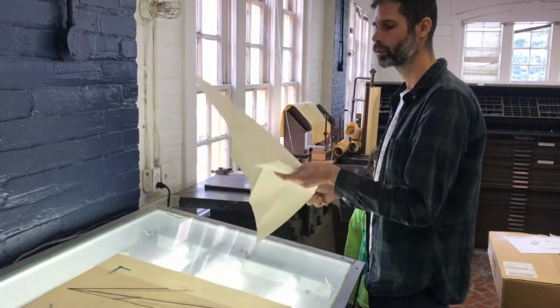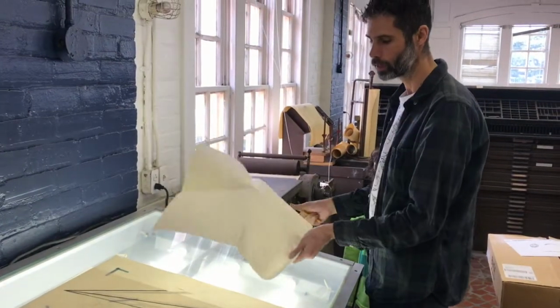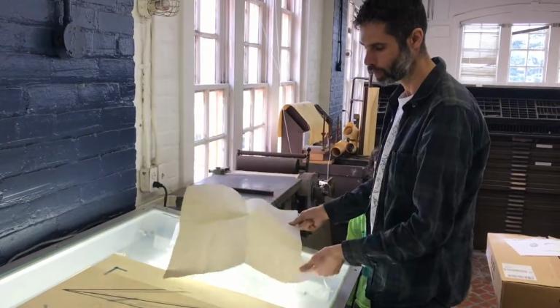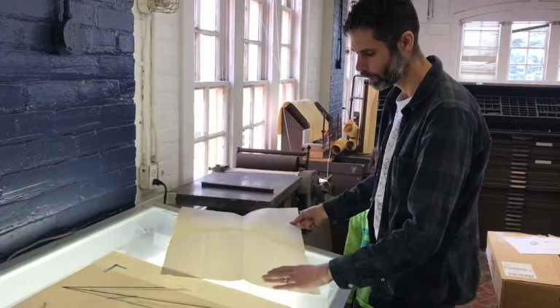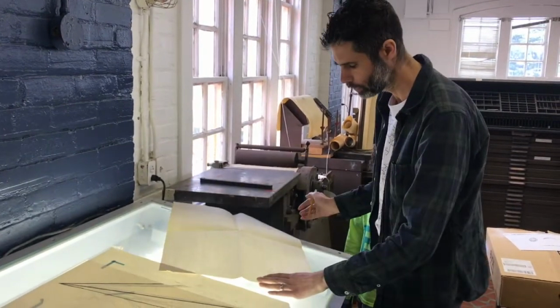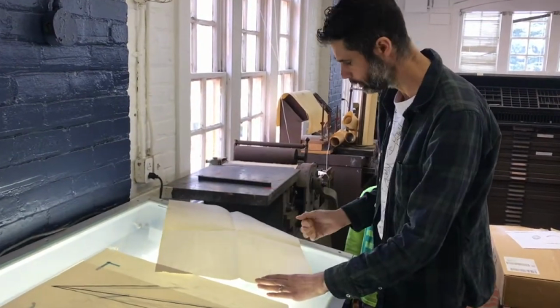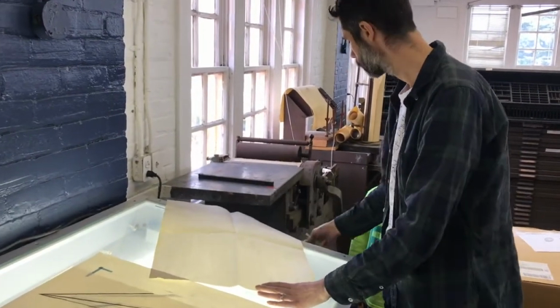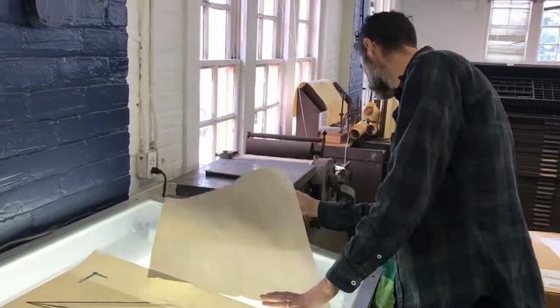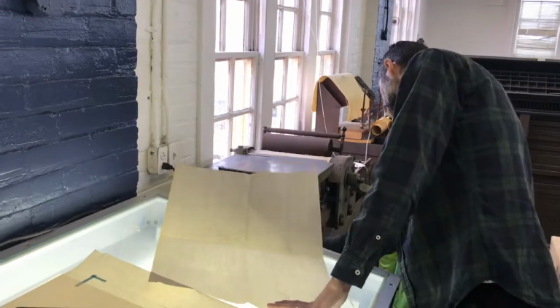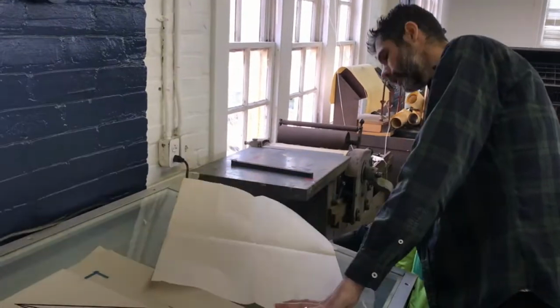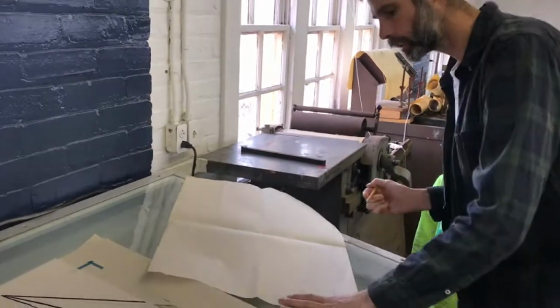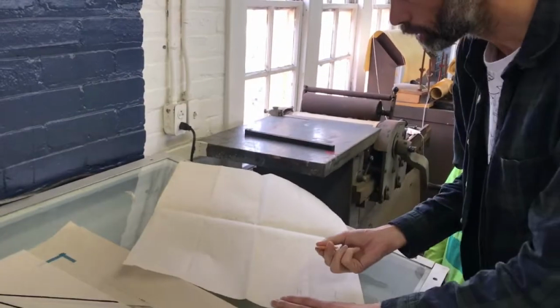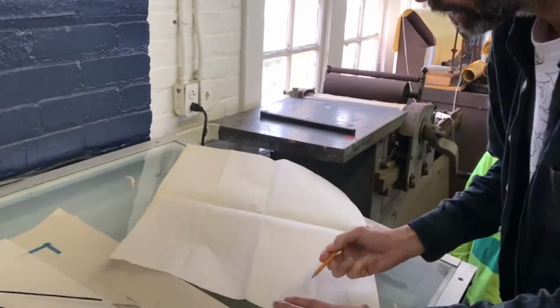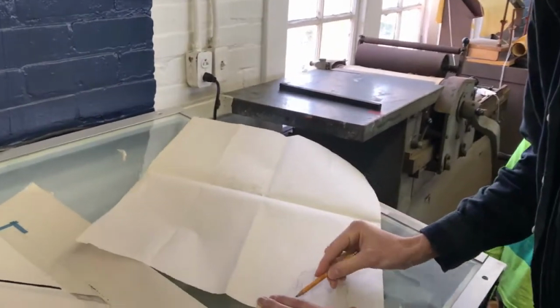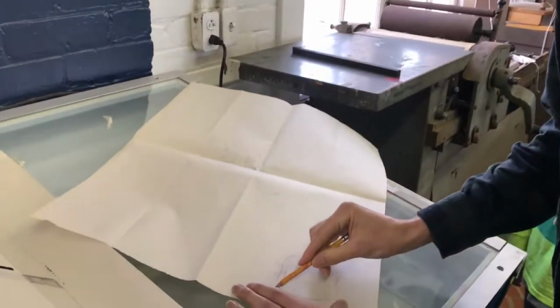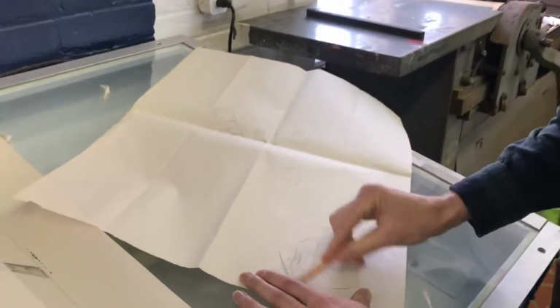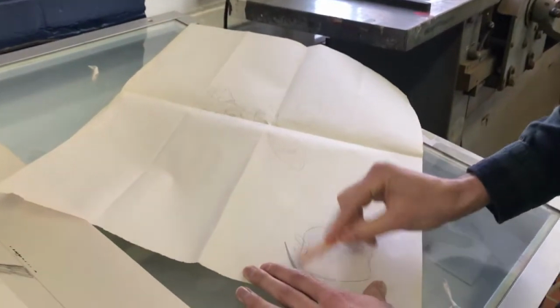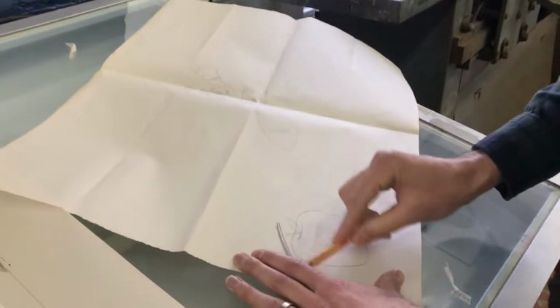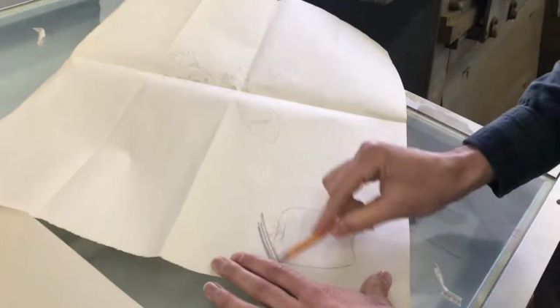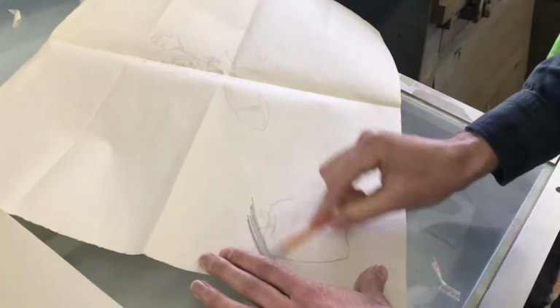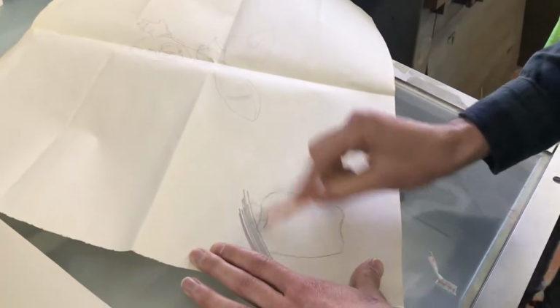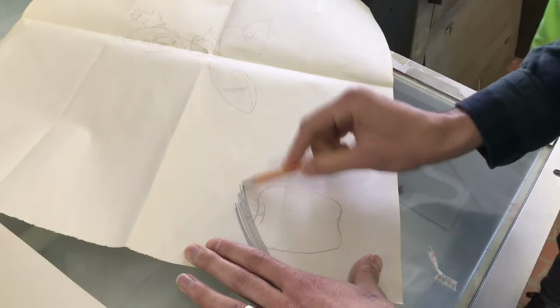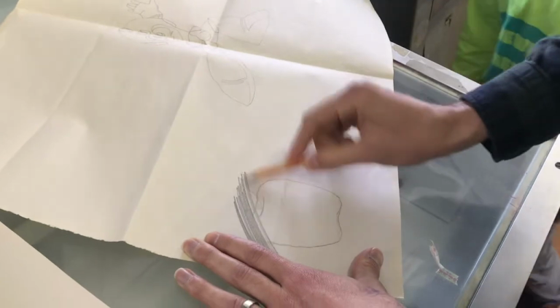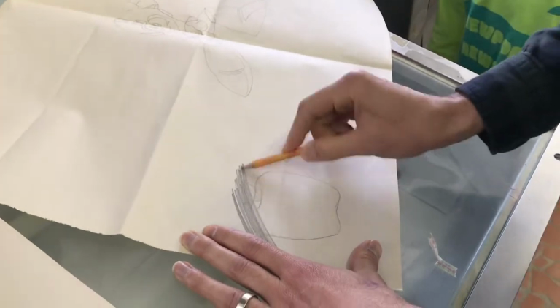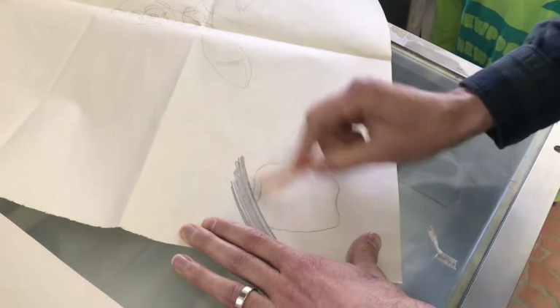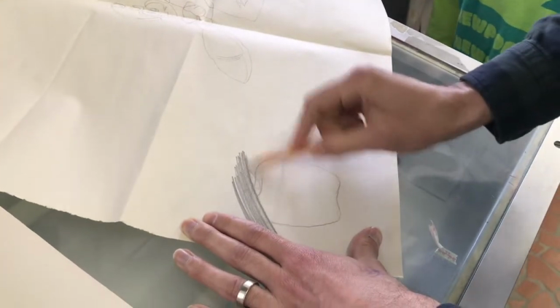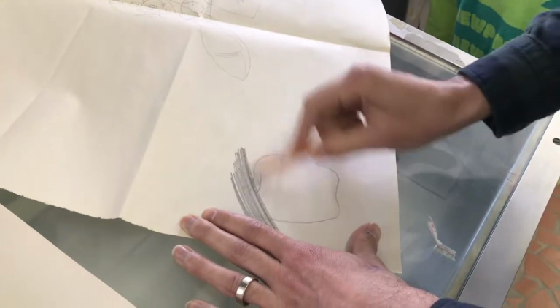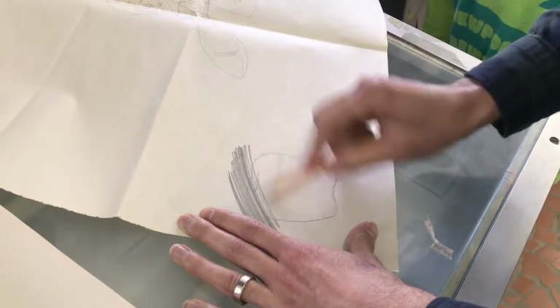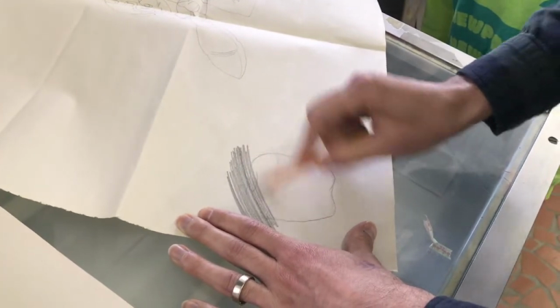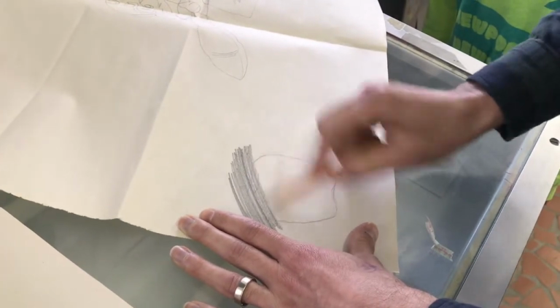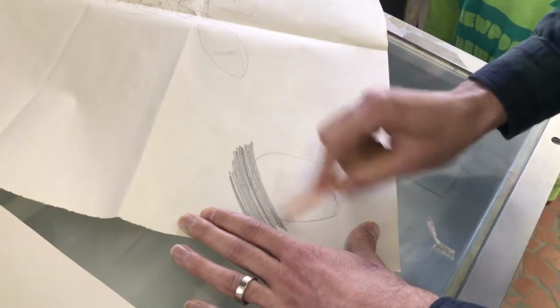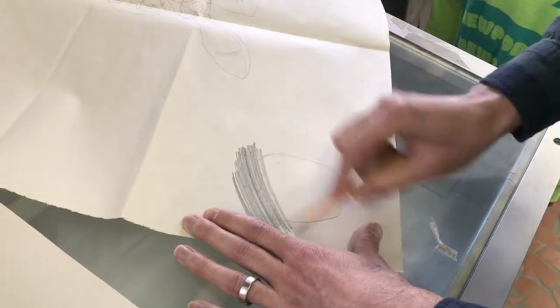Now that I've reversed my image, I can flip it back over to the original side and shade it. I really only need to cover where my lines are going to be — that graphite shading is what will transfer onto the block.